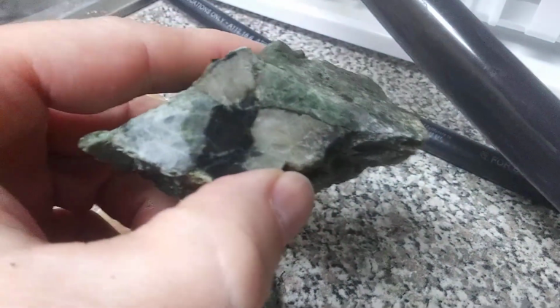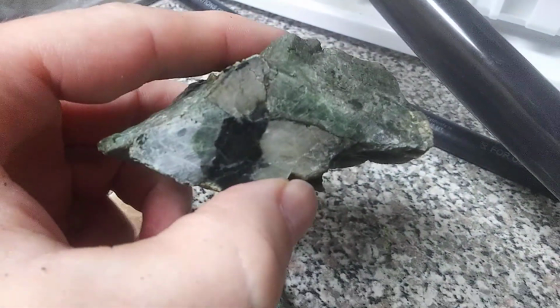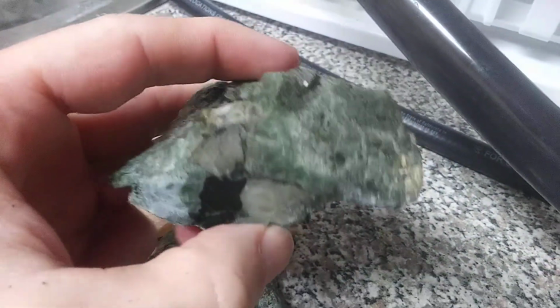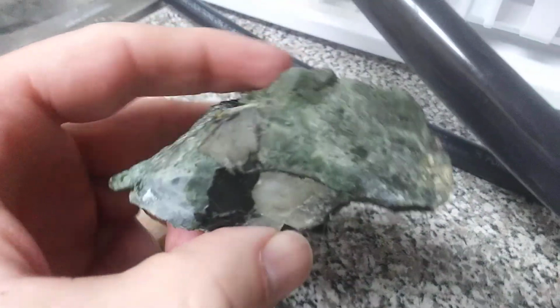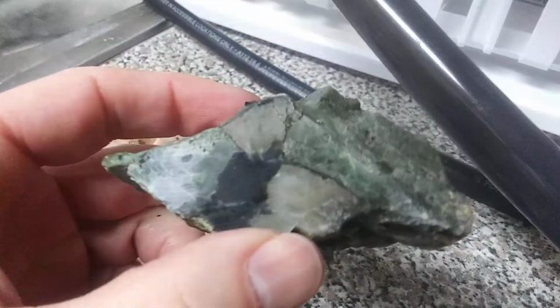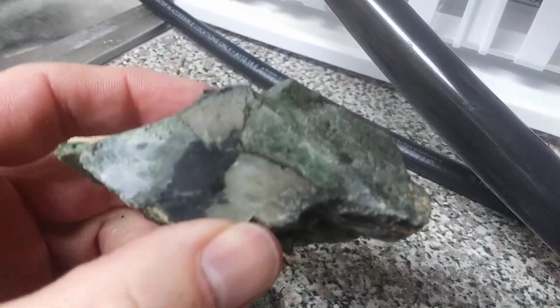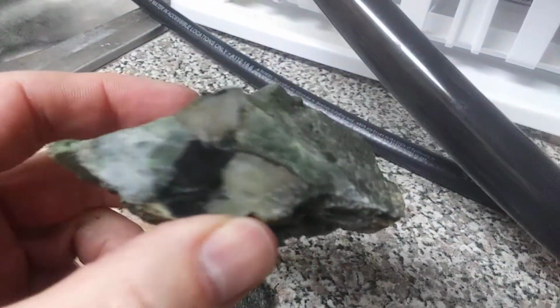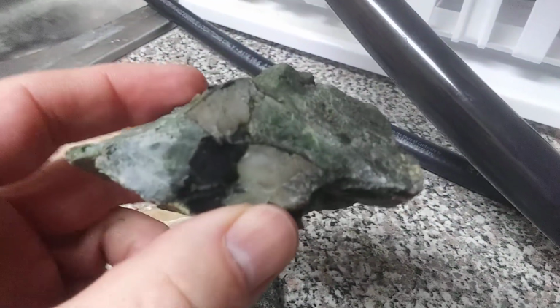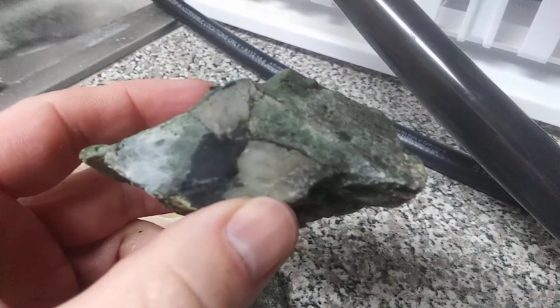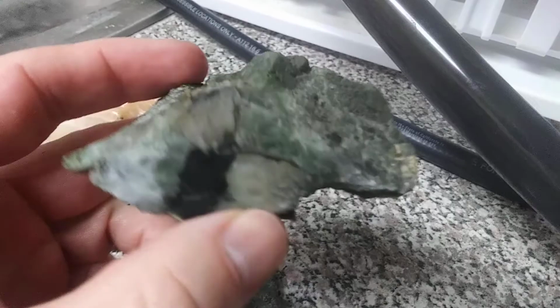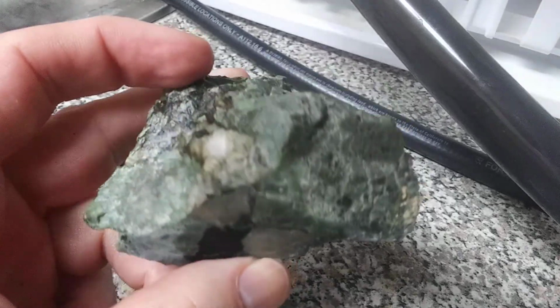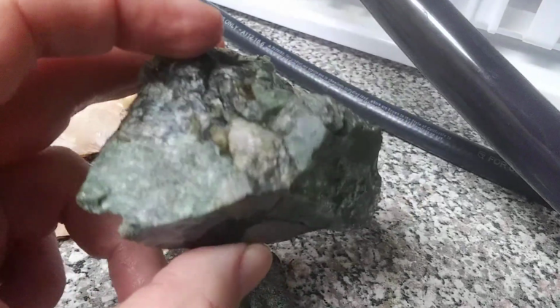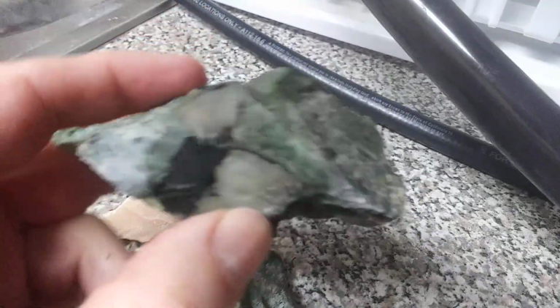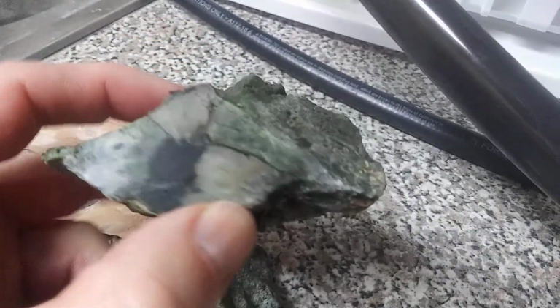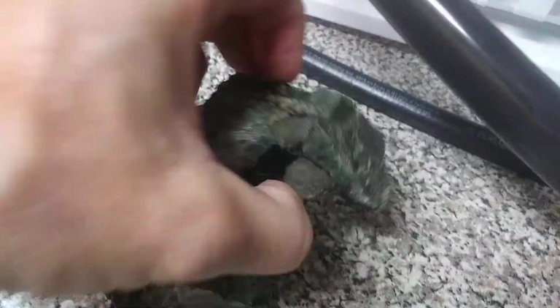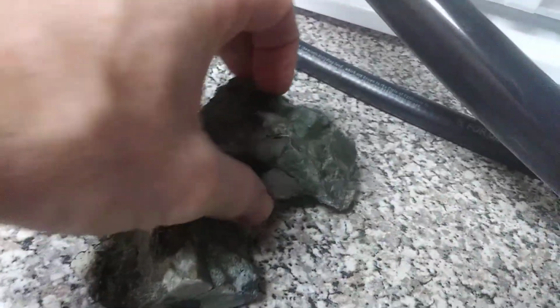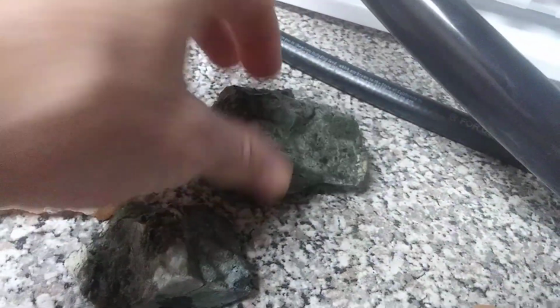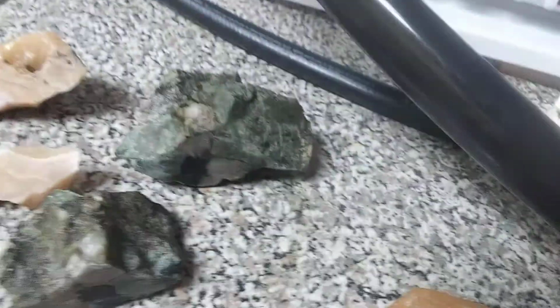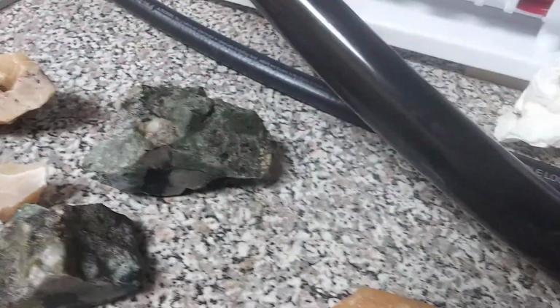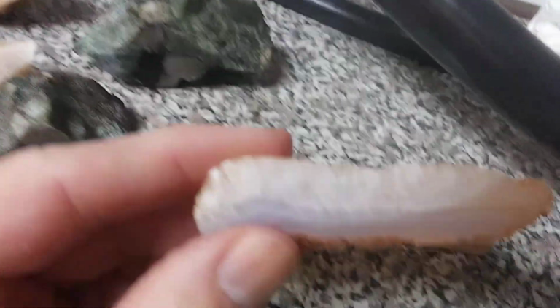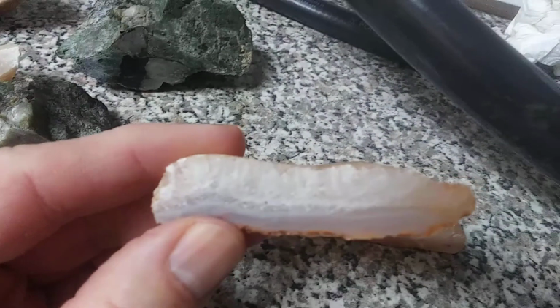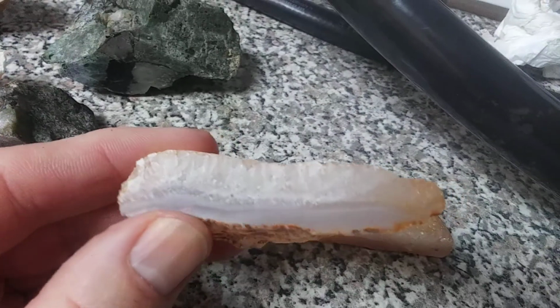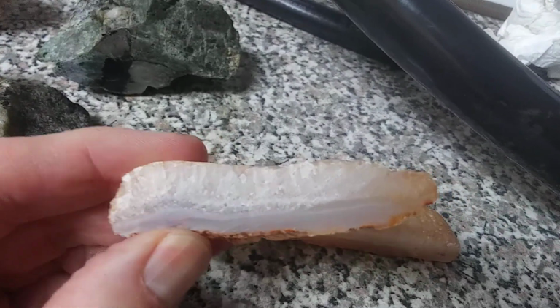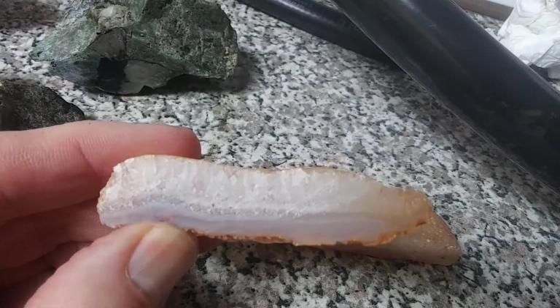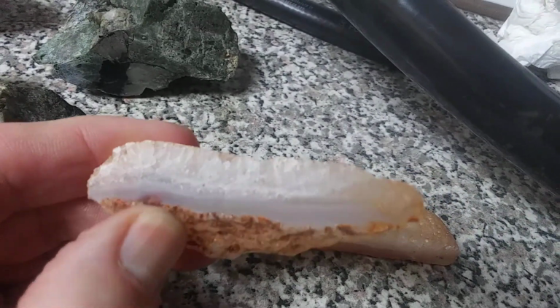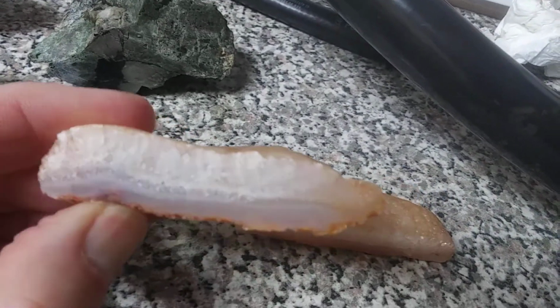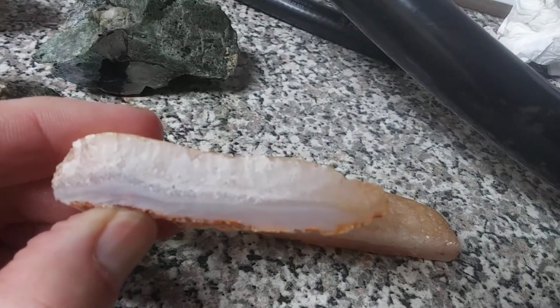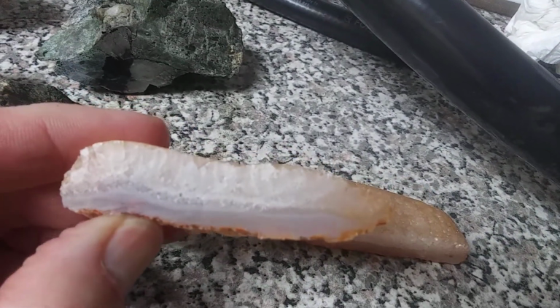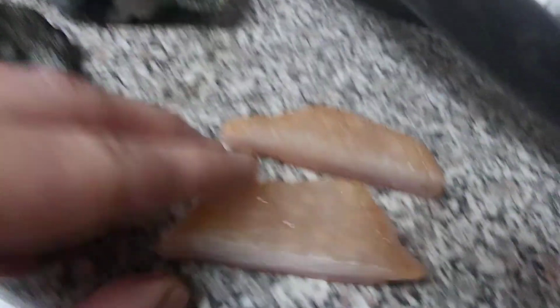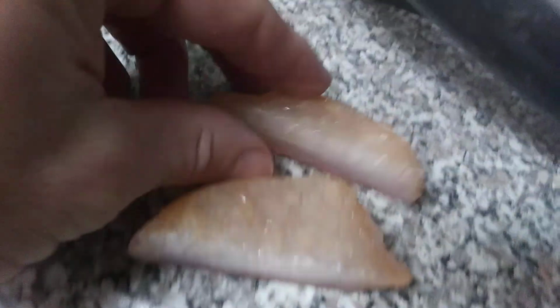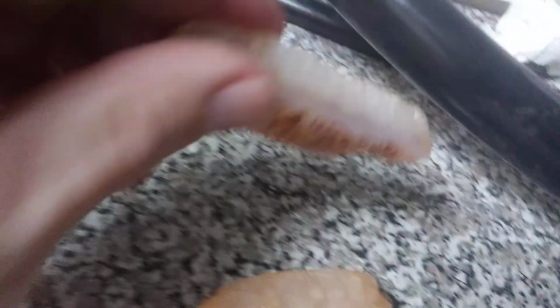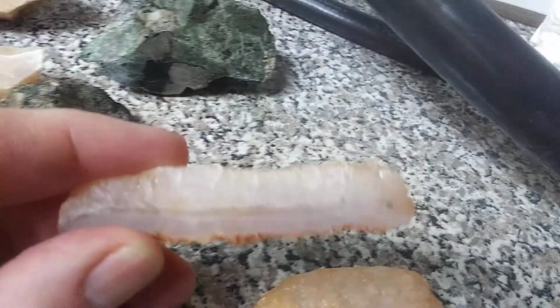Me being more skilled — wow, I just got a new lease on life when it came to serpentine. Holy crap! And this one came out pretty good dry and all. The quartz, which I thought would be the hardest, came out the nicest.